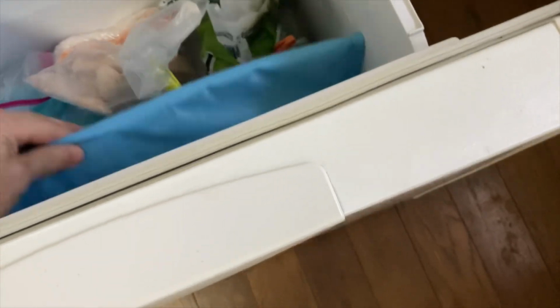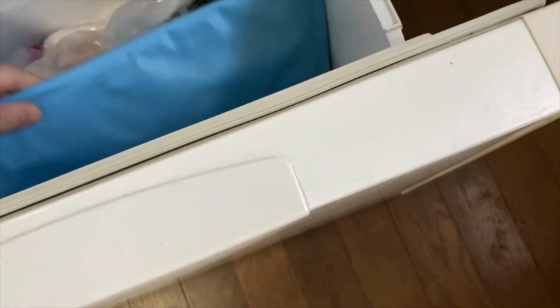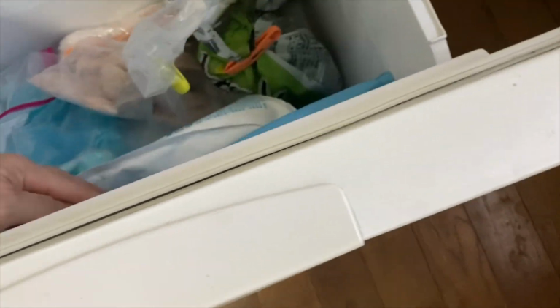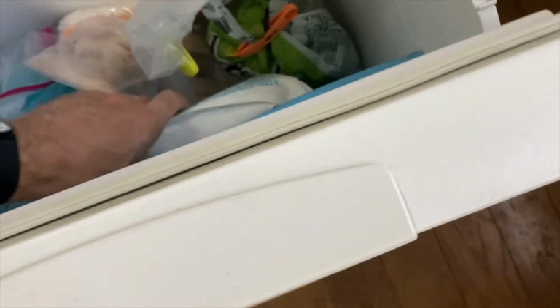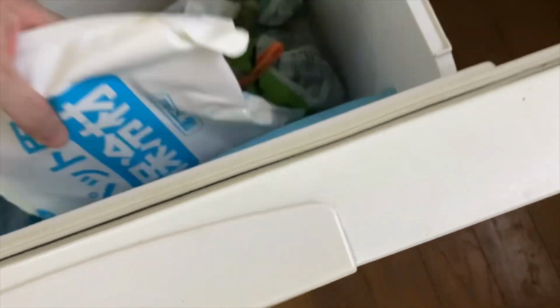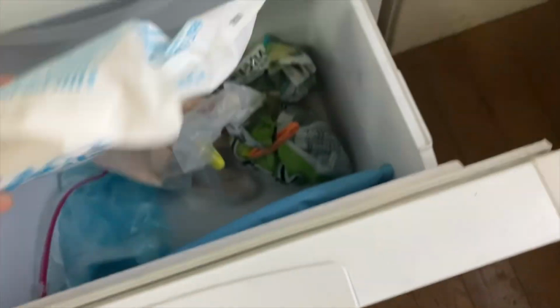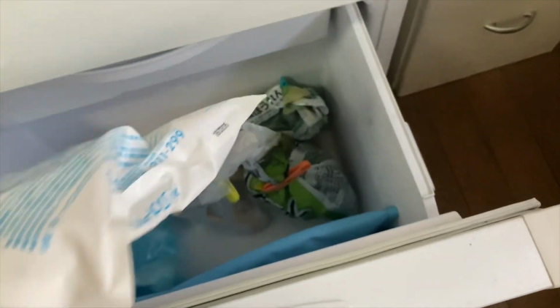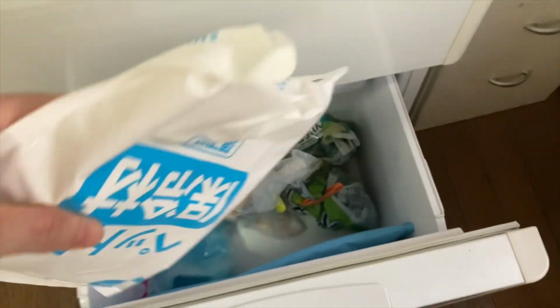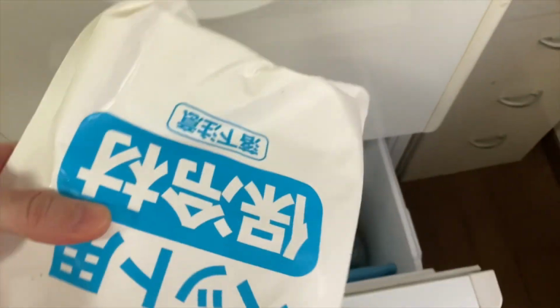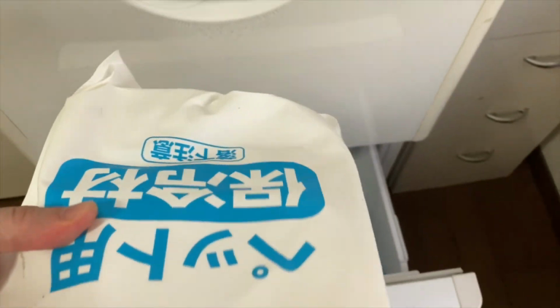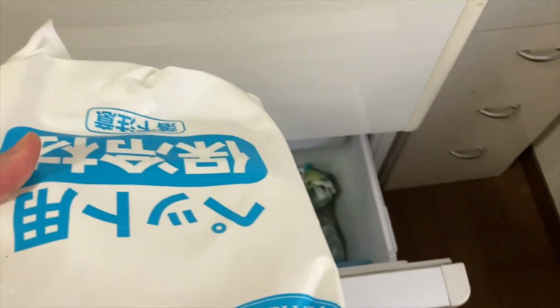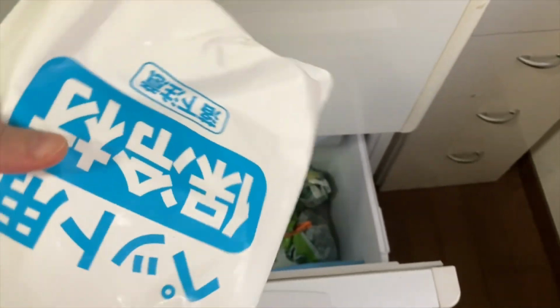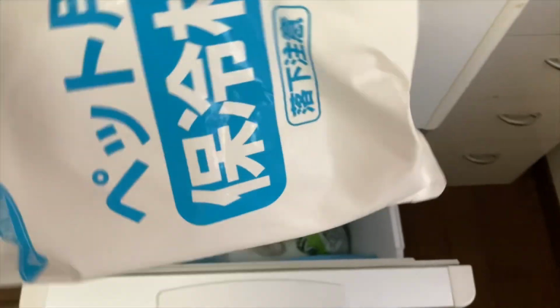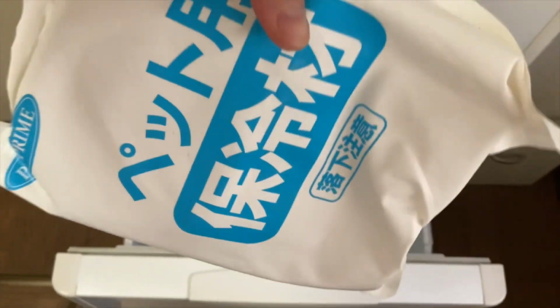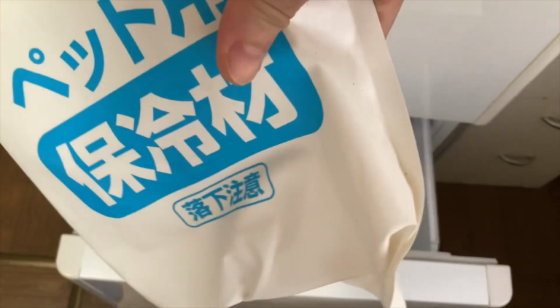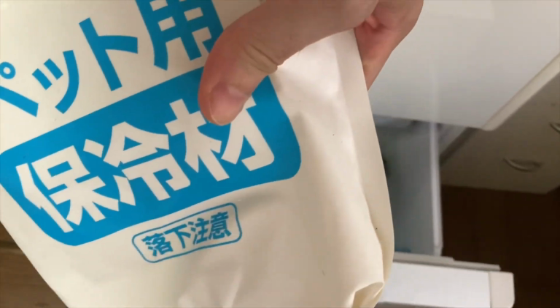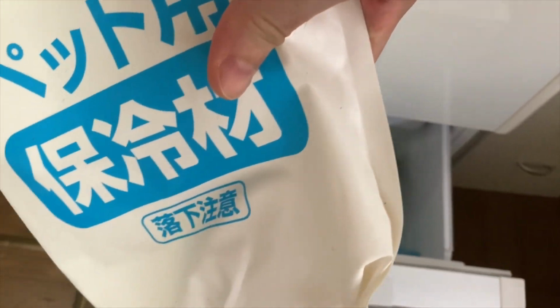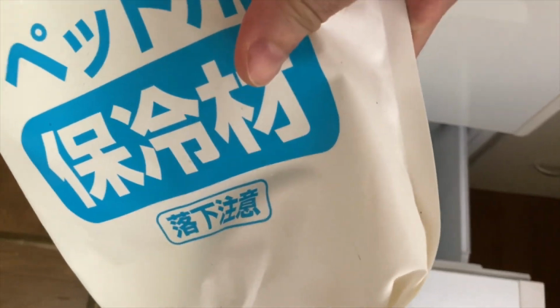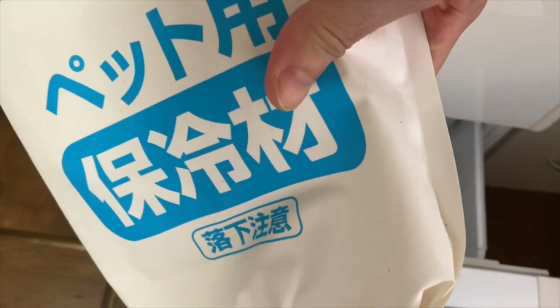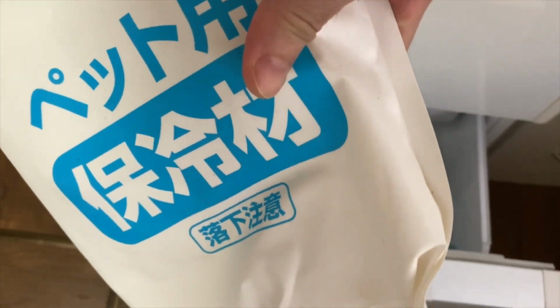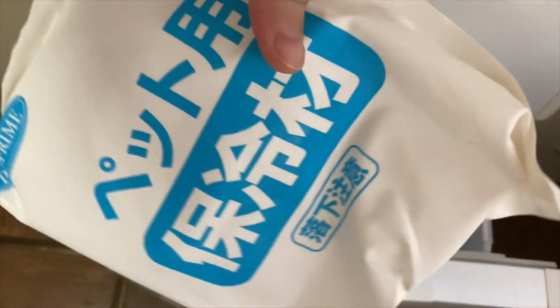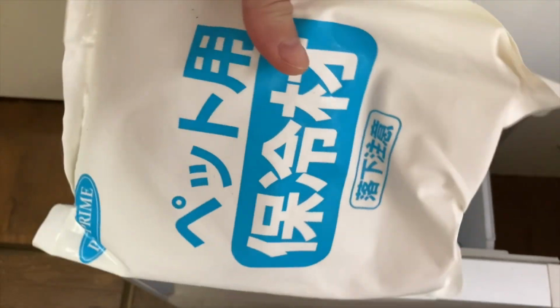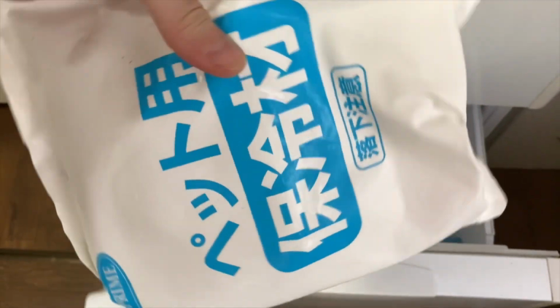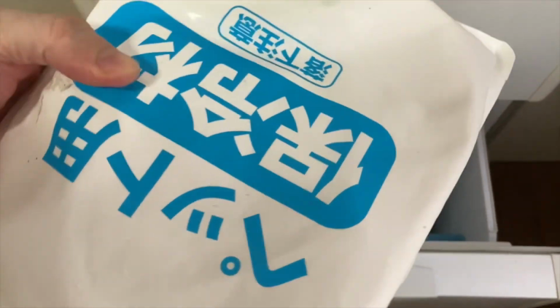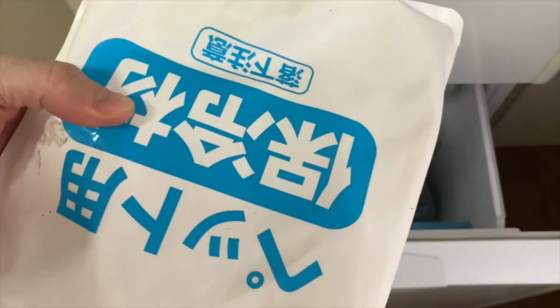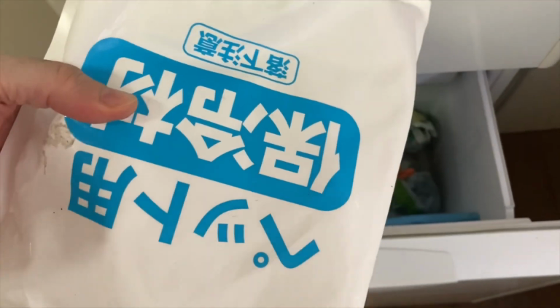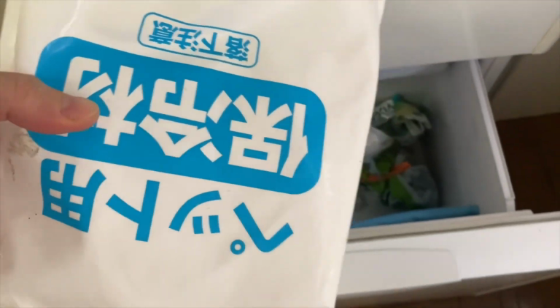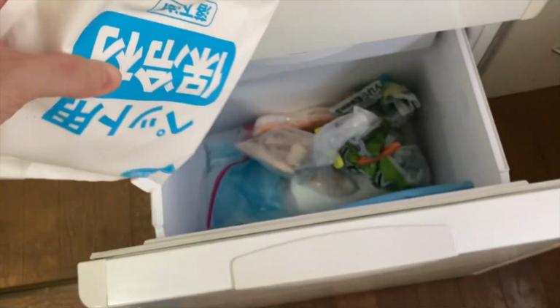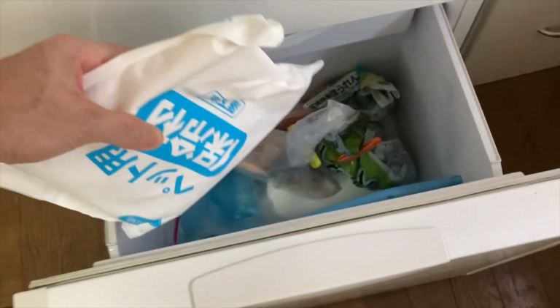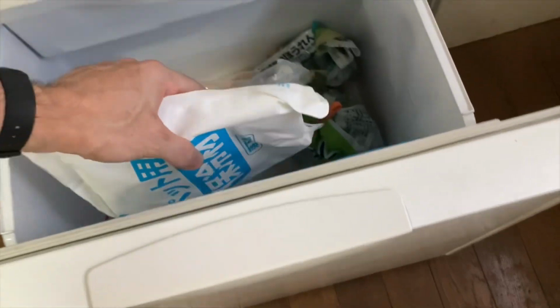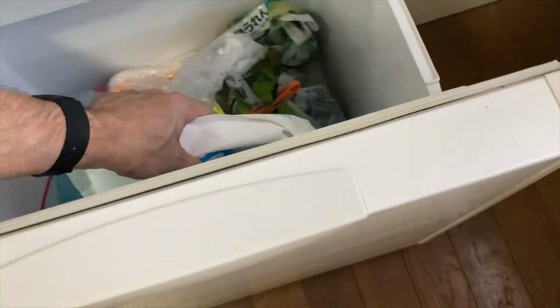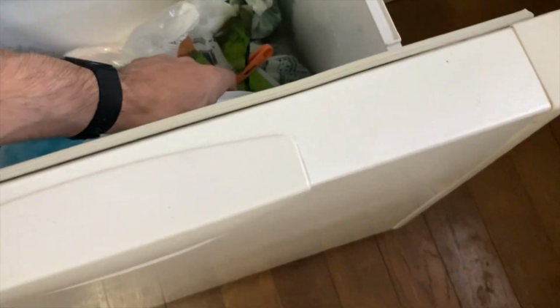Thin sheets, big sheets — this is the beast, we call it. It stays cold for a long time. It stays up to six hours, really nice and cold.